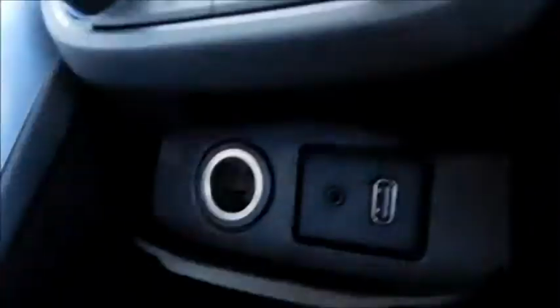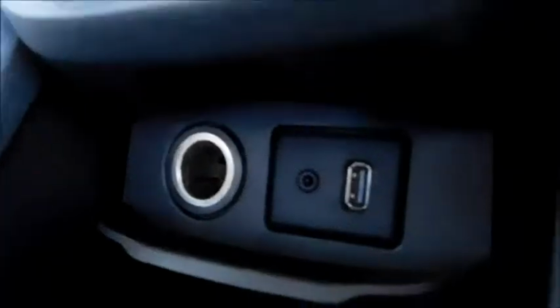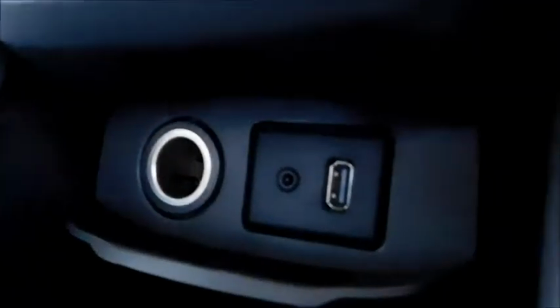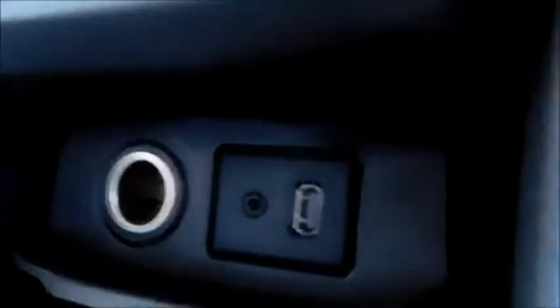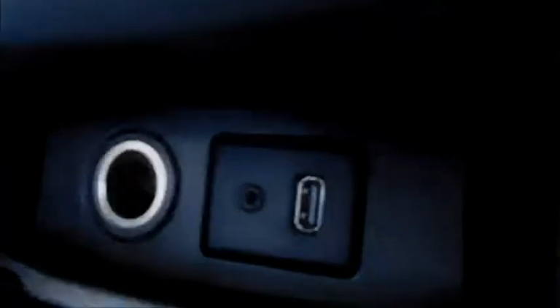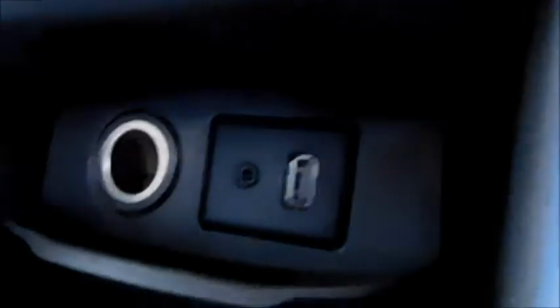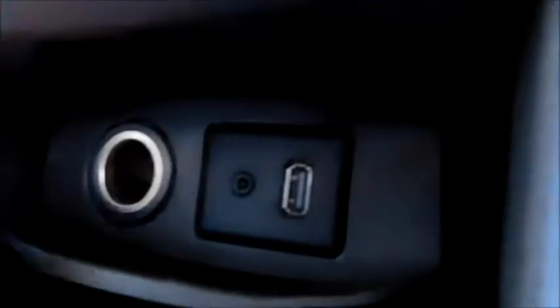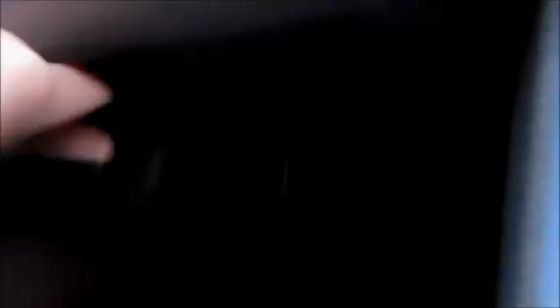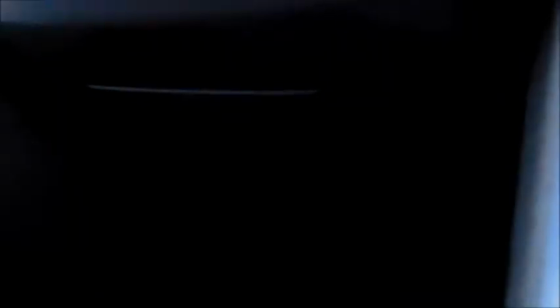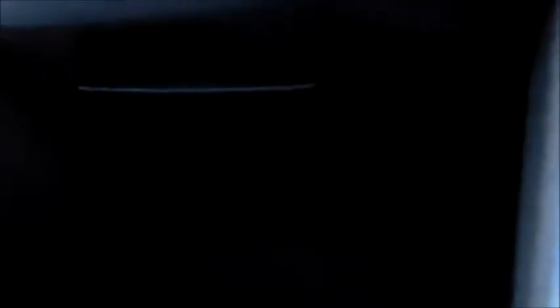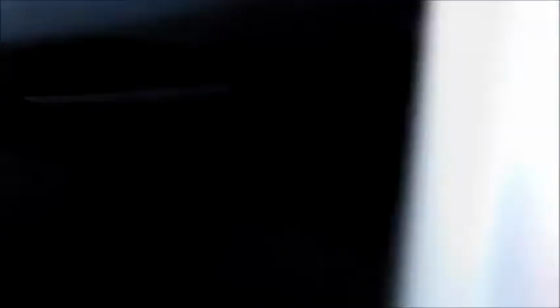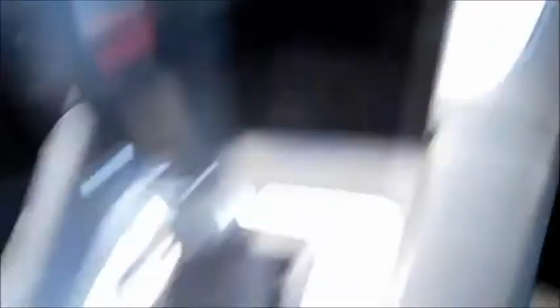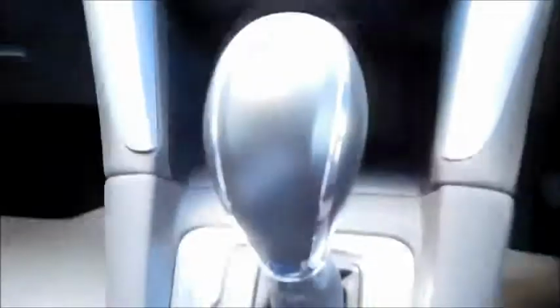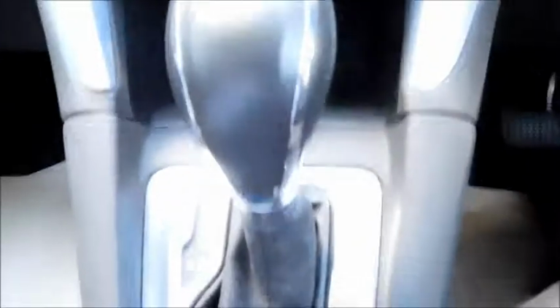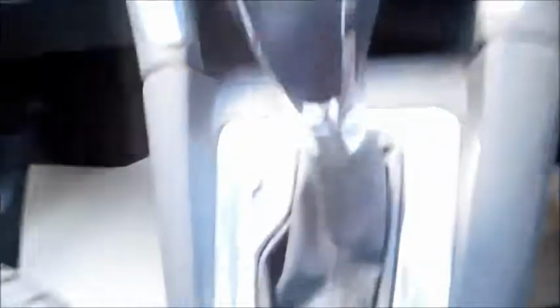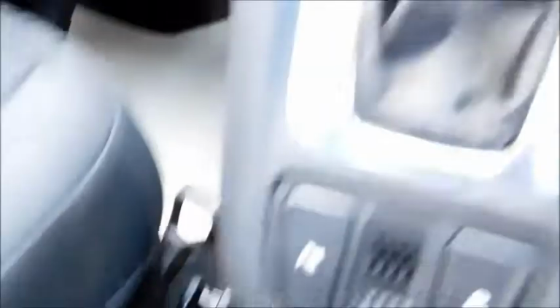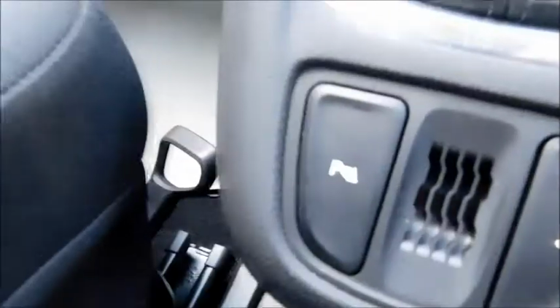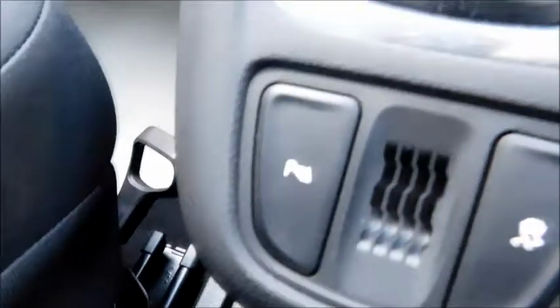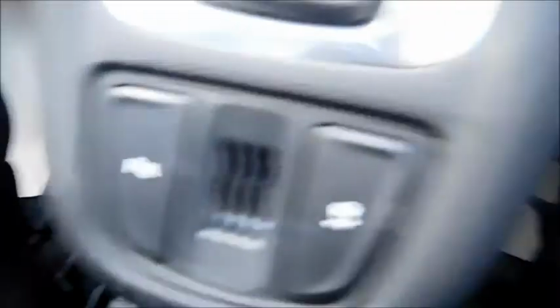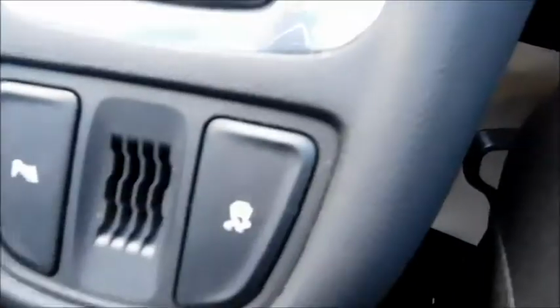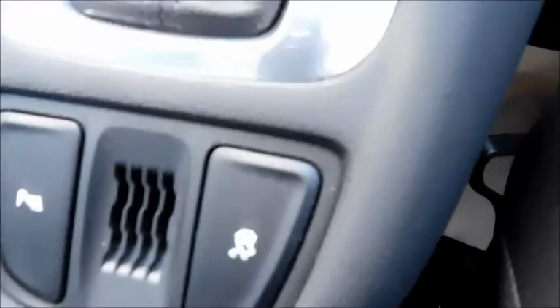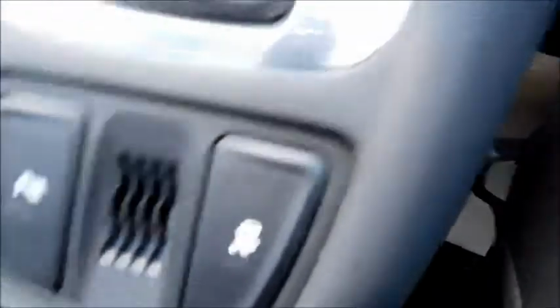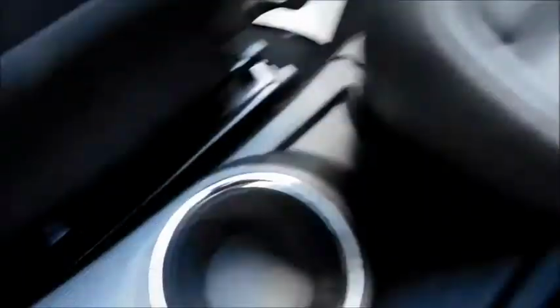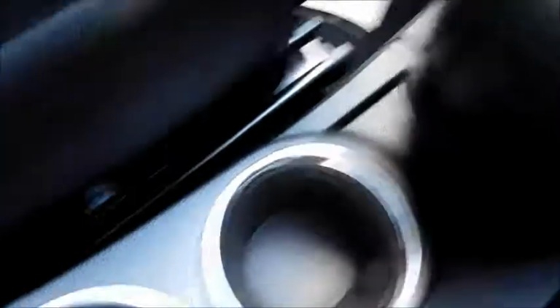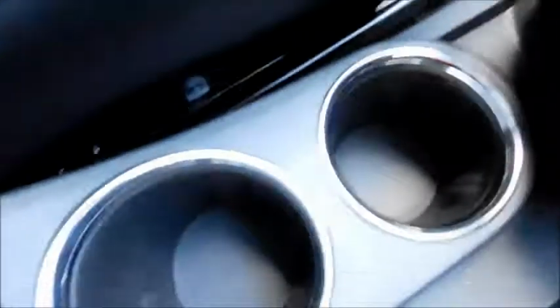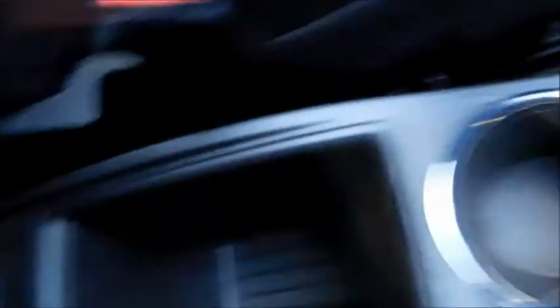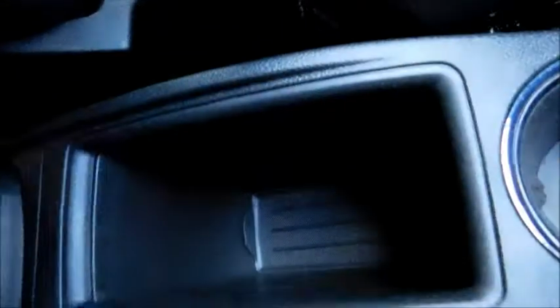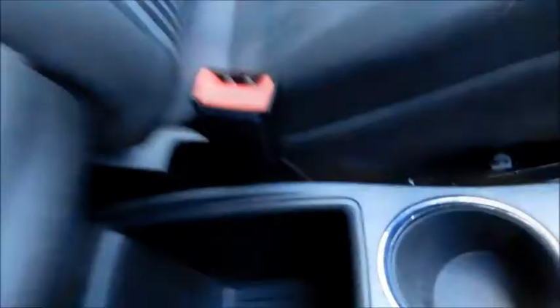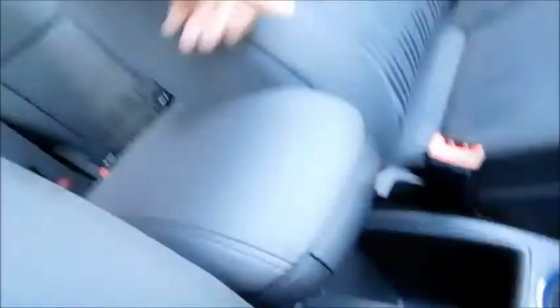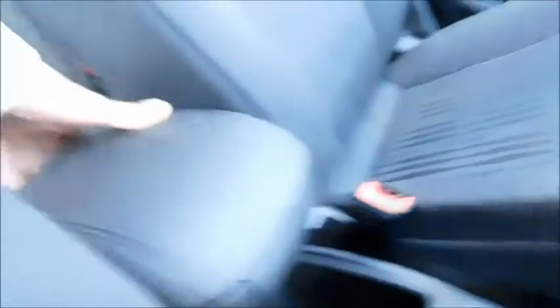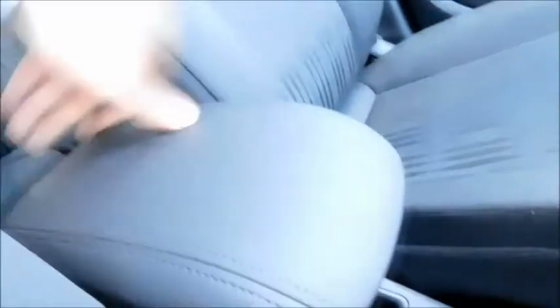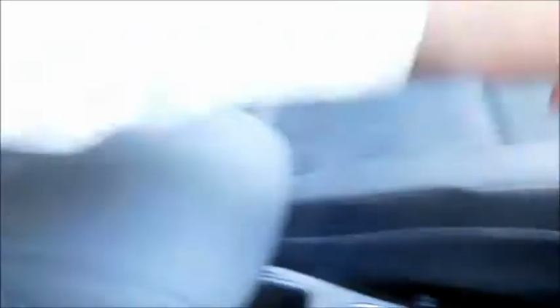Below you'll find a 12-volt socket, auxiliary socket, and USB socket which, when not in use, tucks away really neatly. There is also automatic transmission, parking sensors, electronic stability control, two cup holders, a storage space, and a retractable armrest.